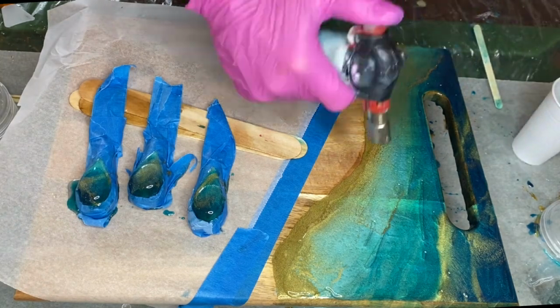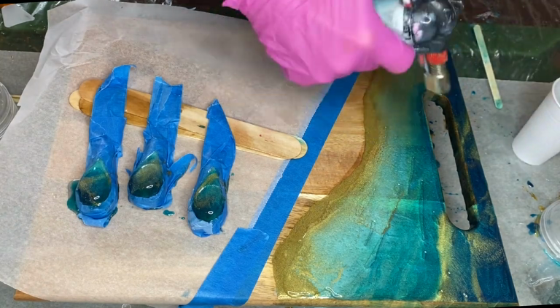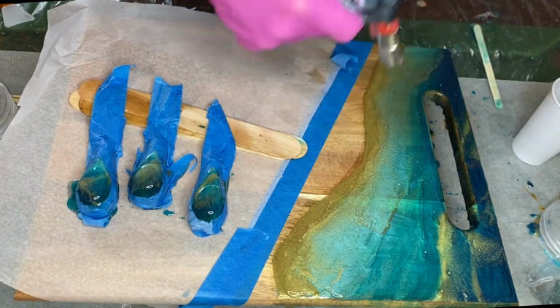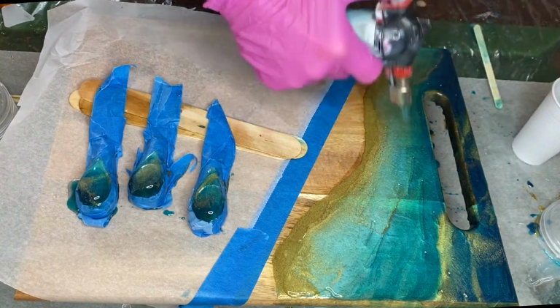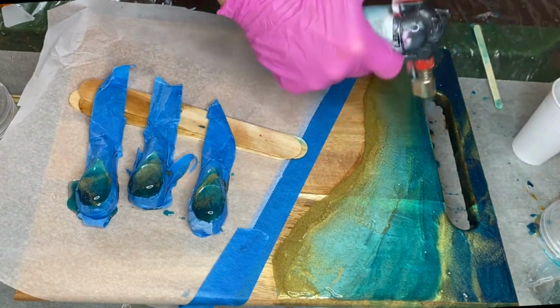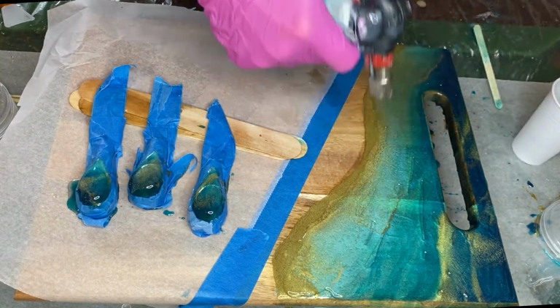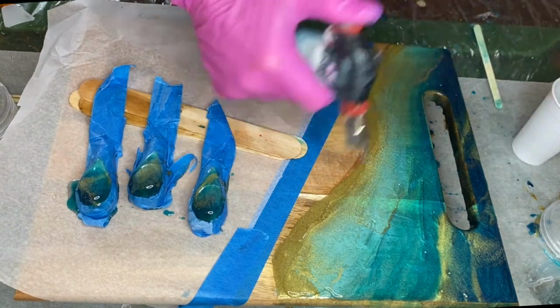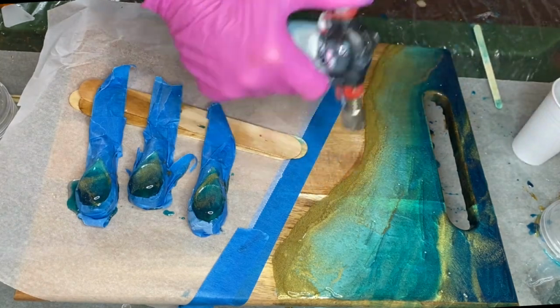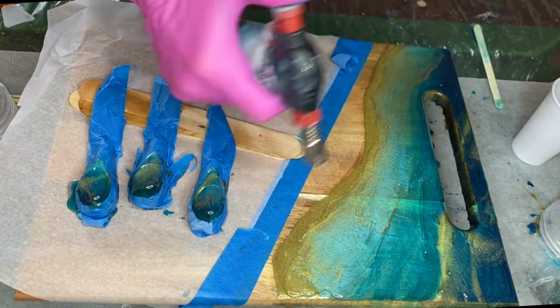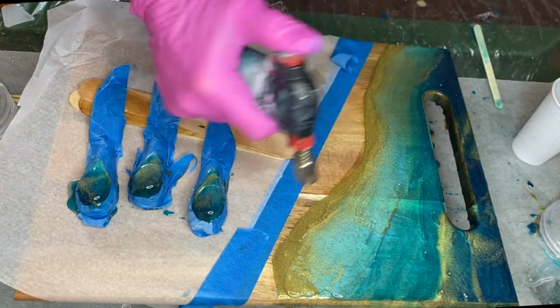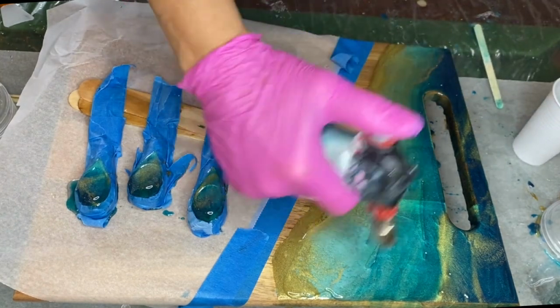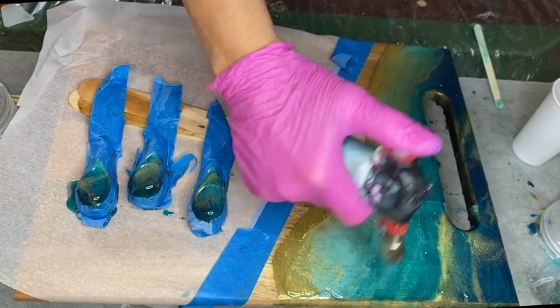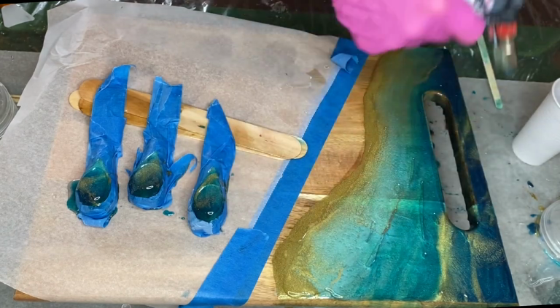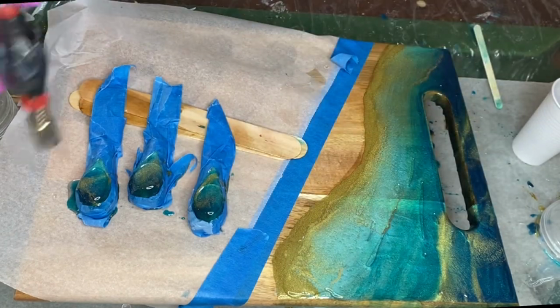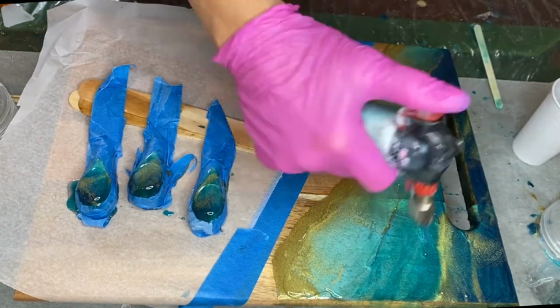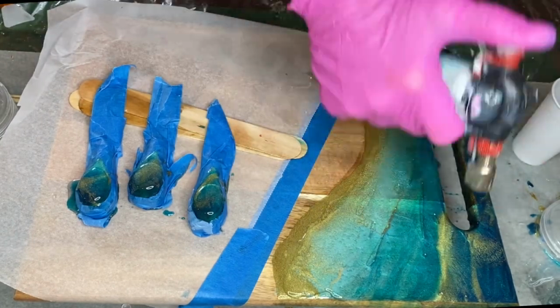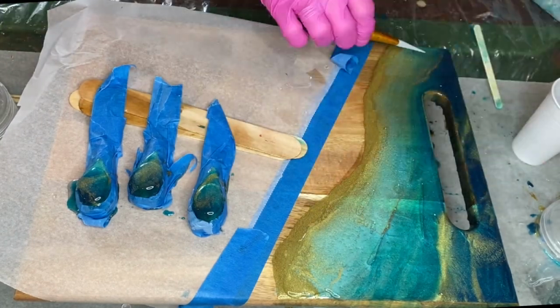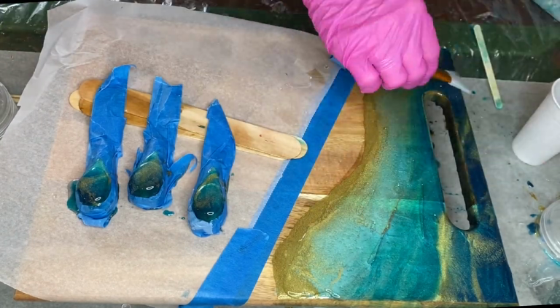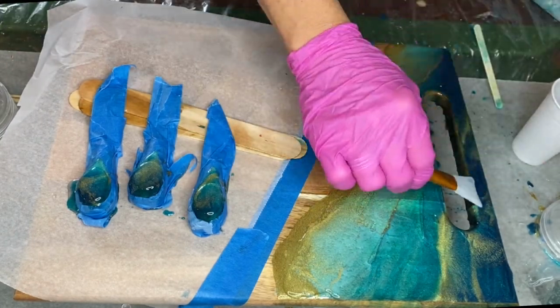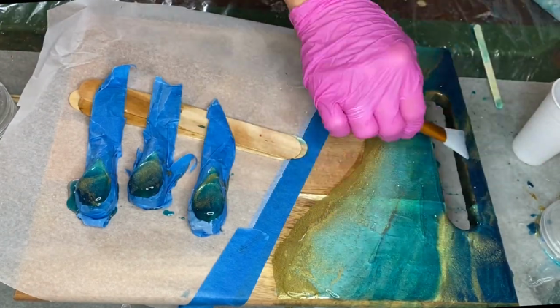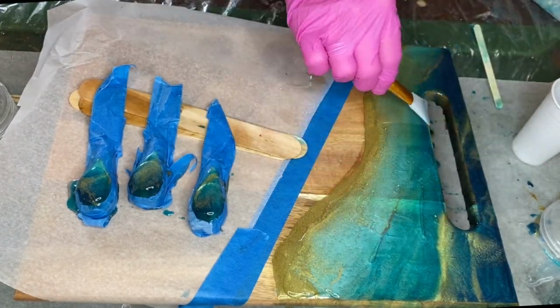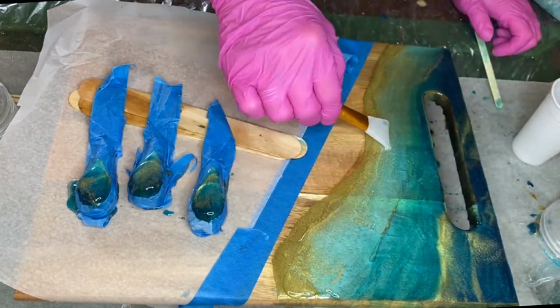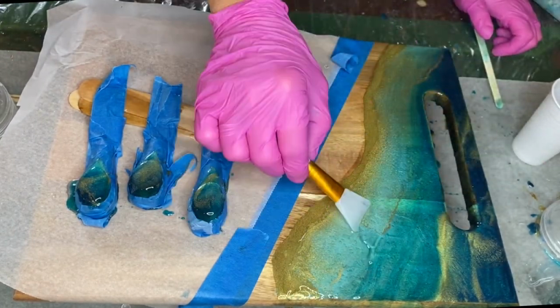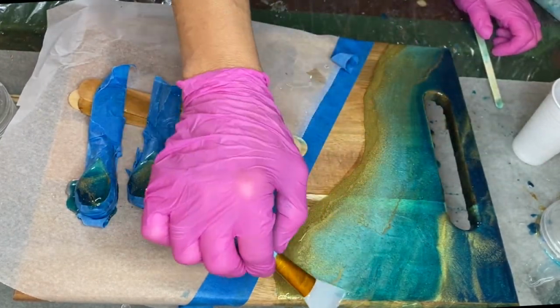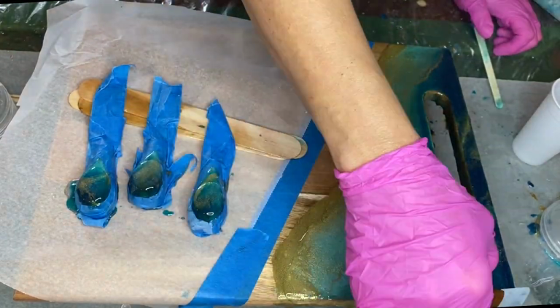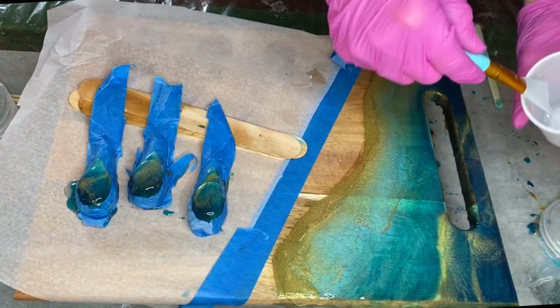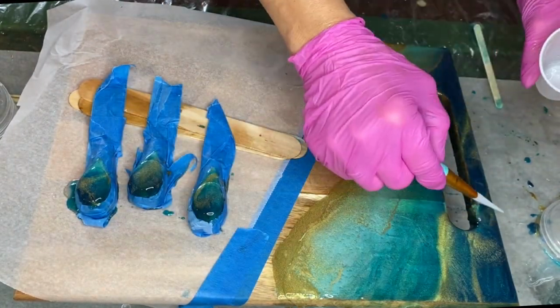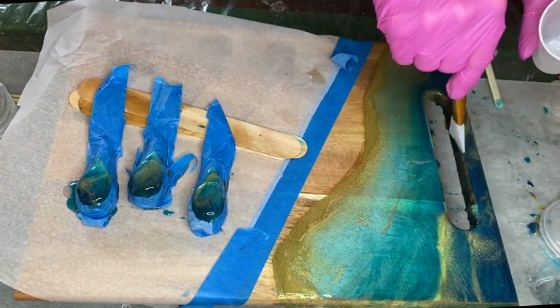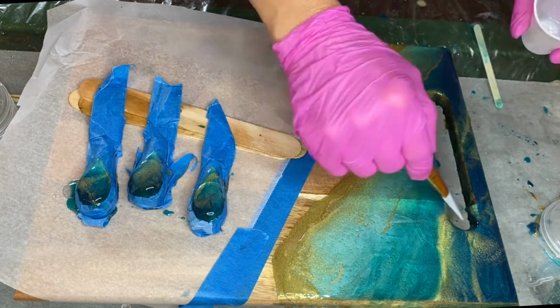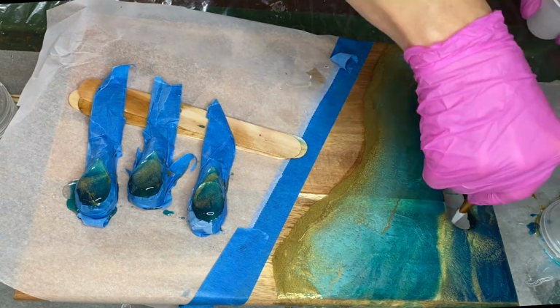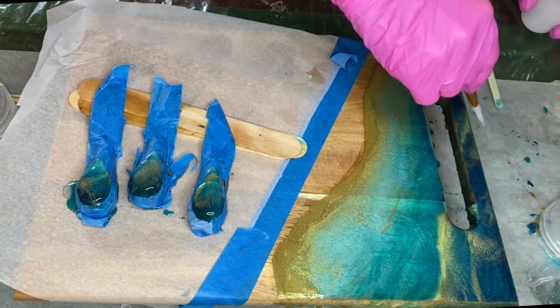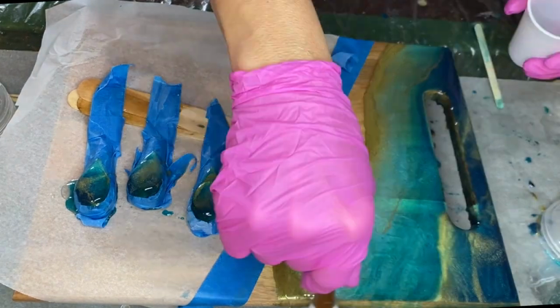She quickly goes over the area with the torch gun and uses the makeup brush to spread the resin and make sure that the whole area is covered.